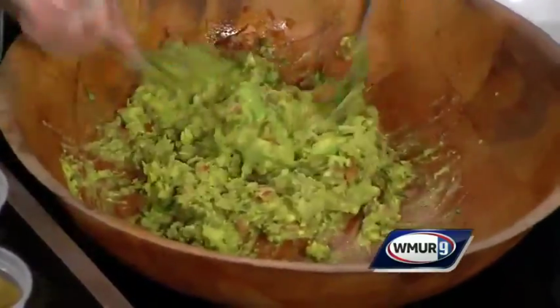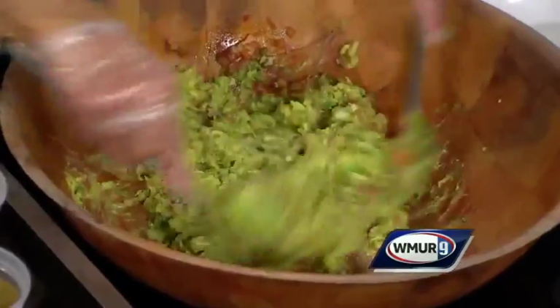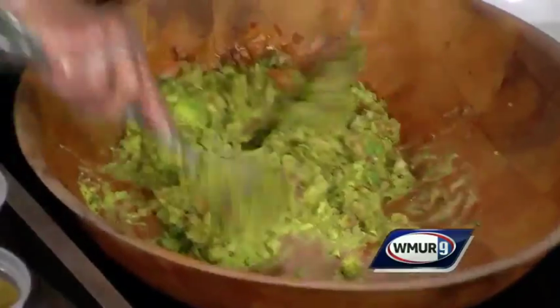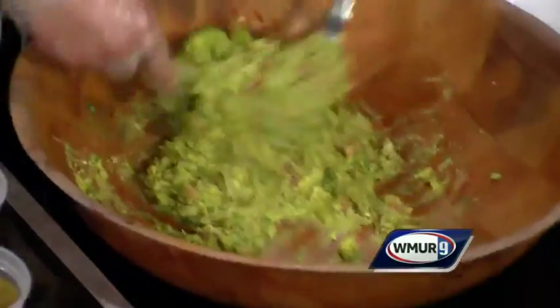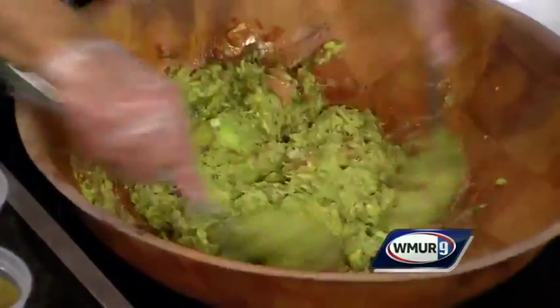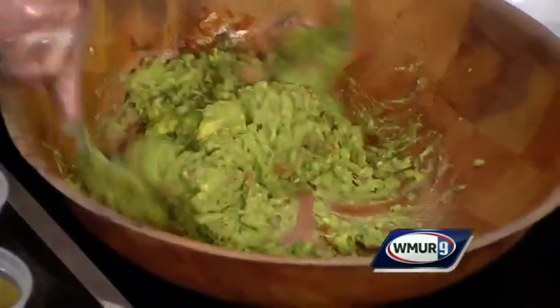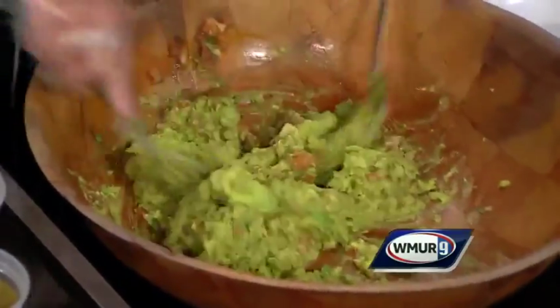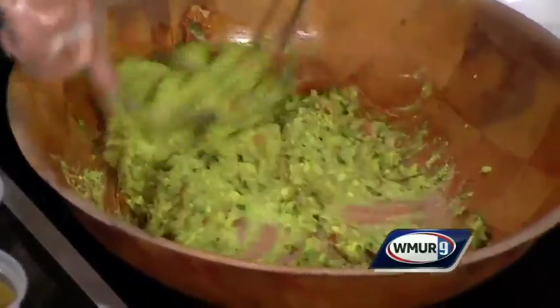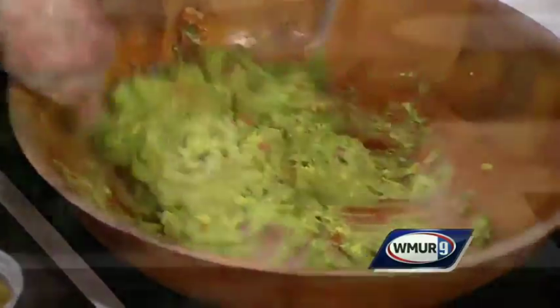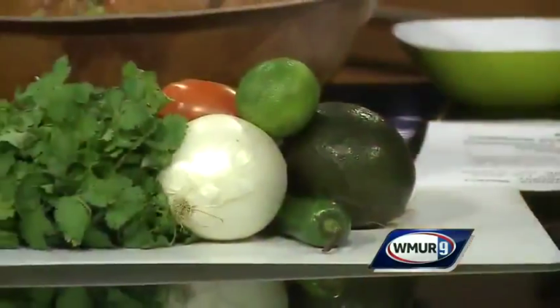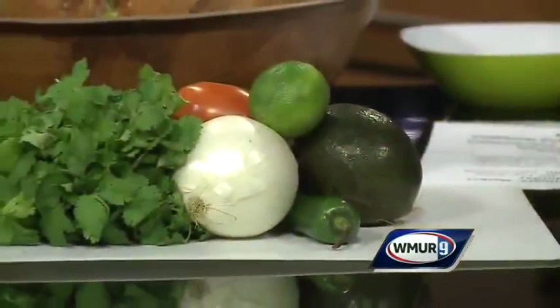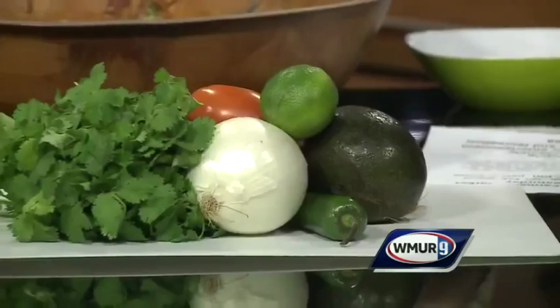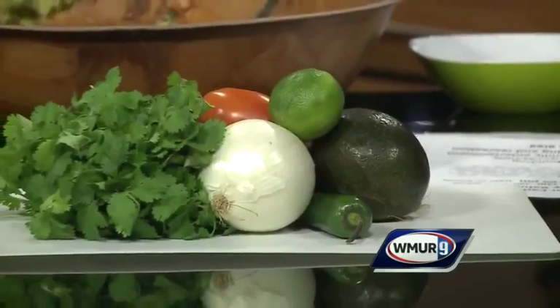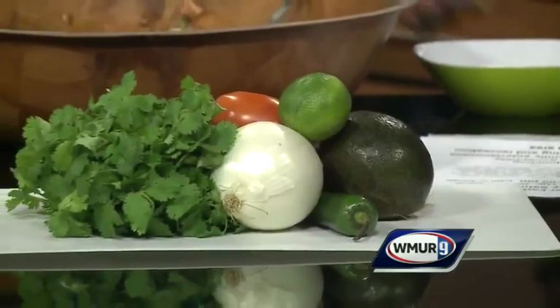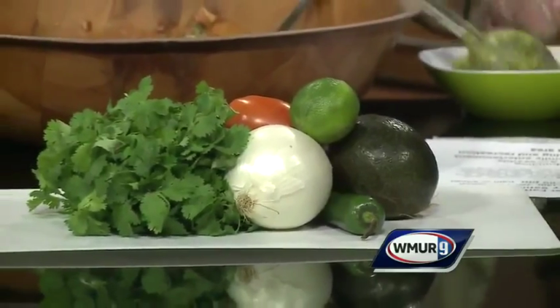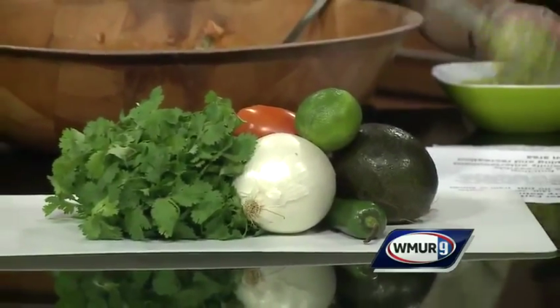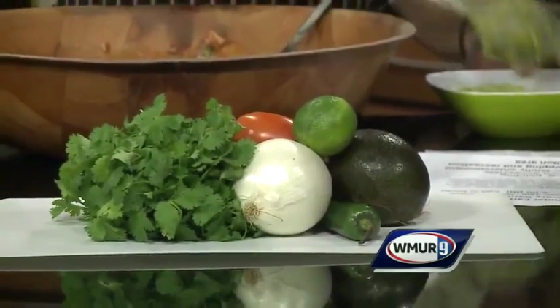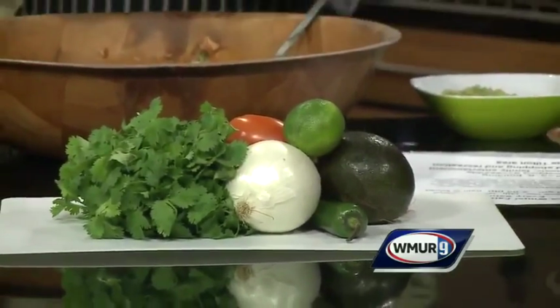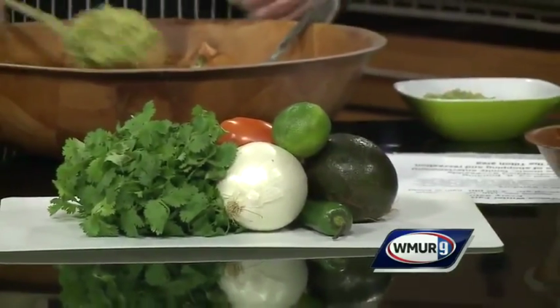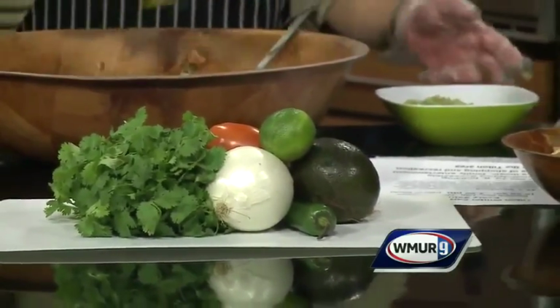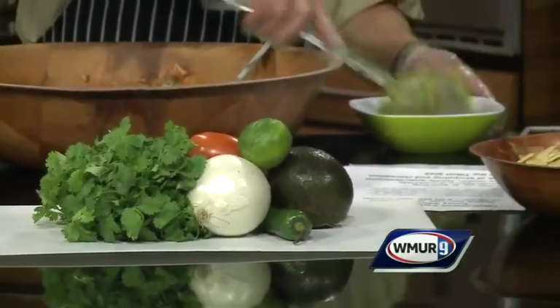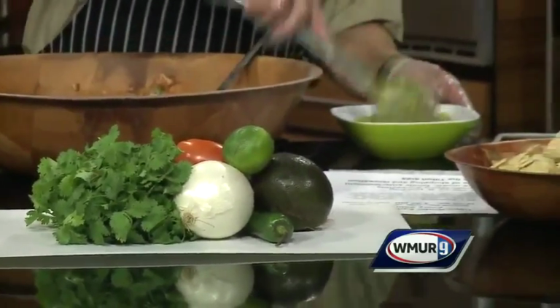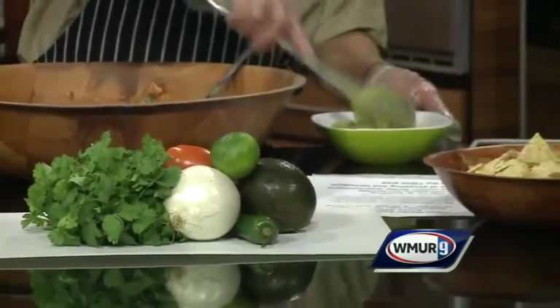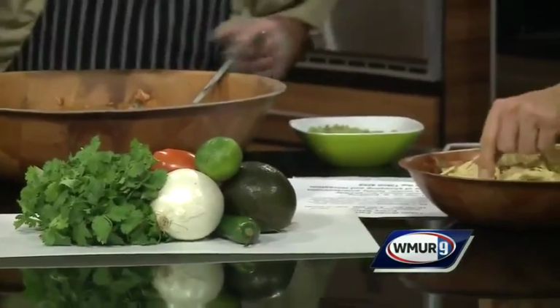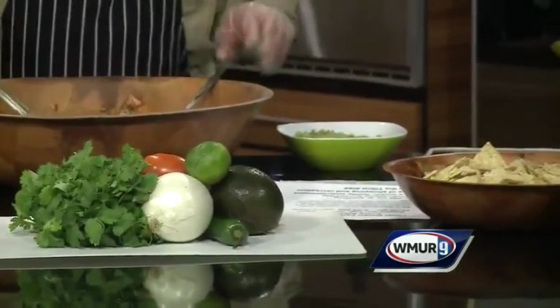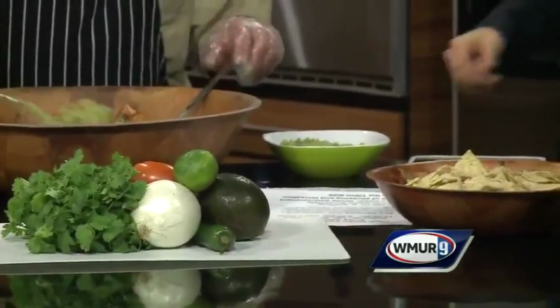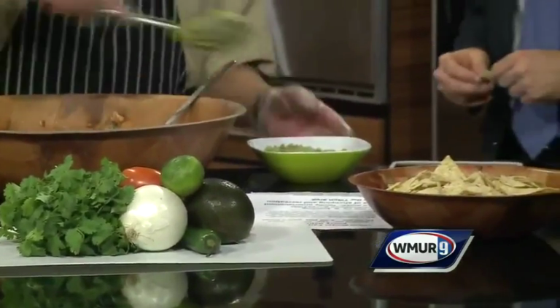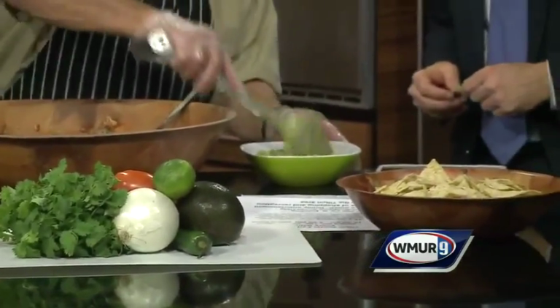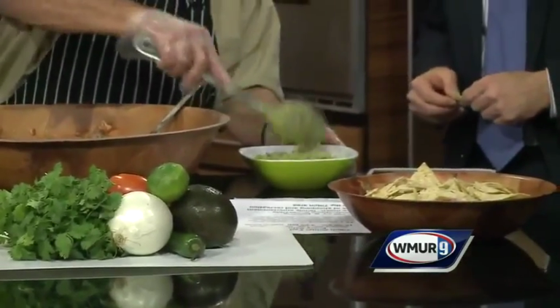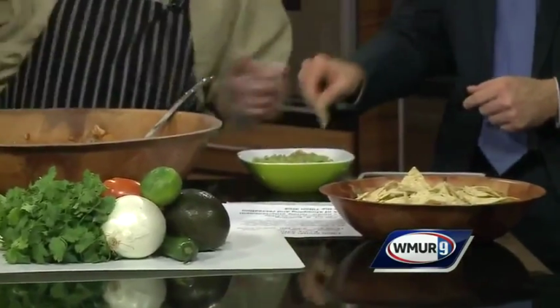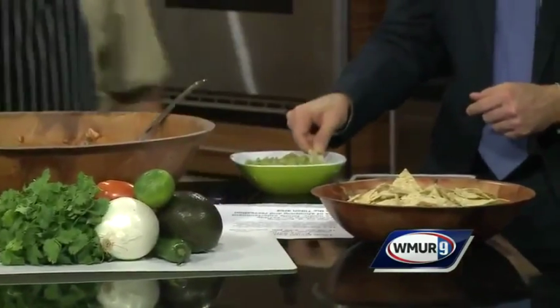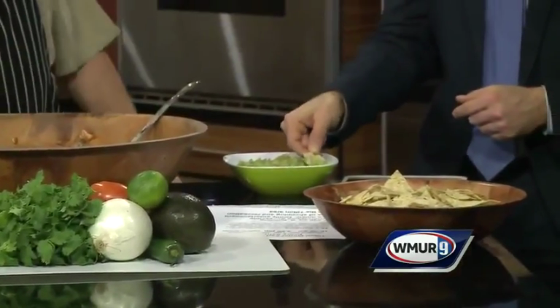We mix it all up — give it a big mix here. And there are great fresh winter greens, vegetables, fruits, produce, dairy, poultry, meats. Tell me what you think.